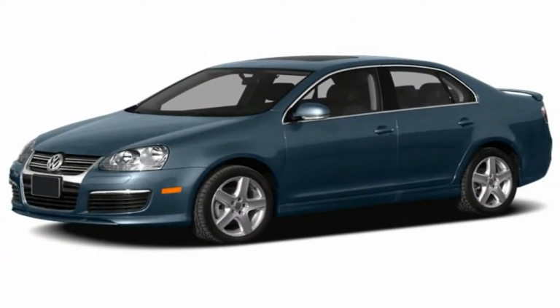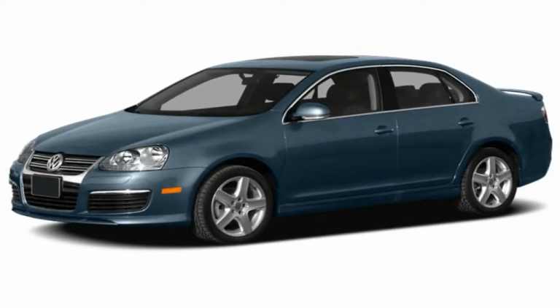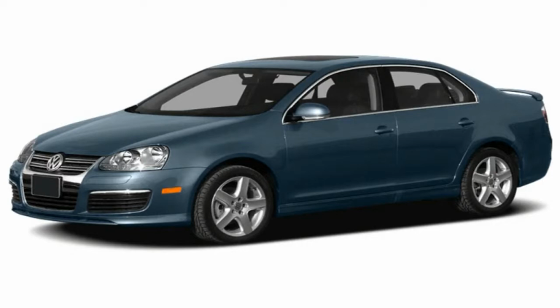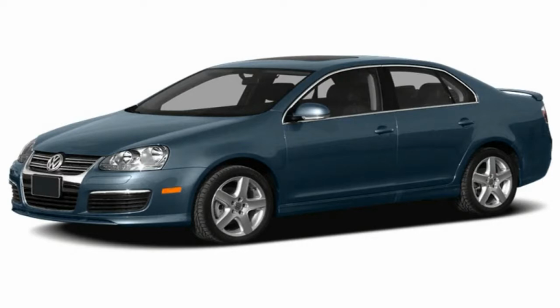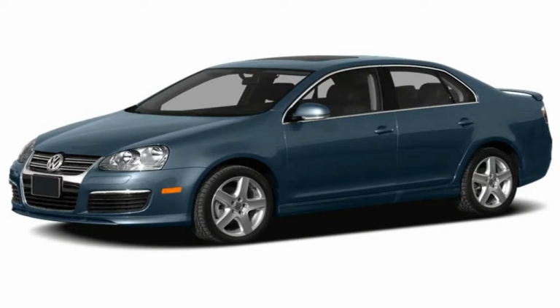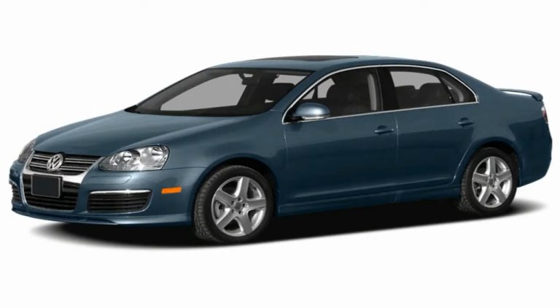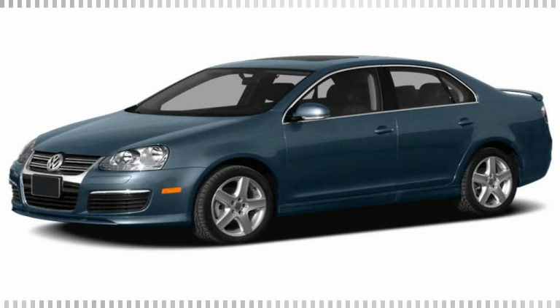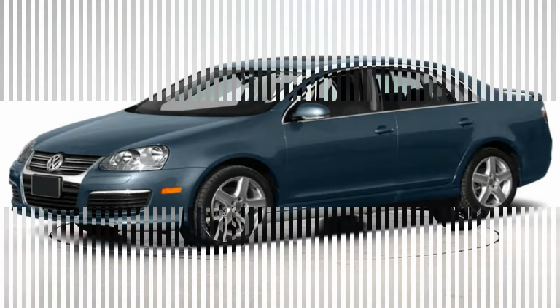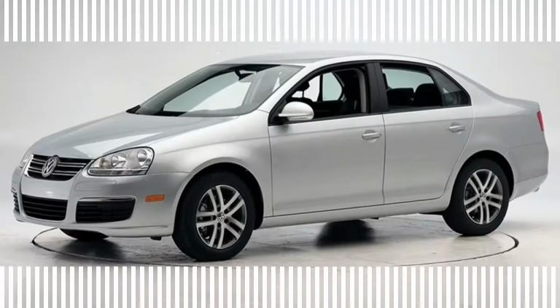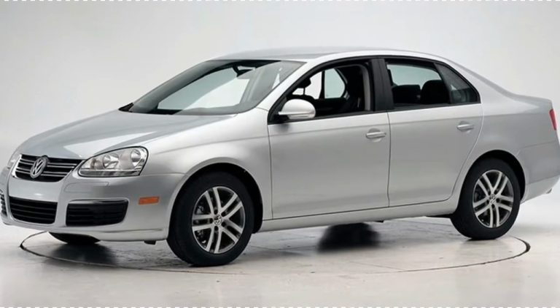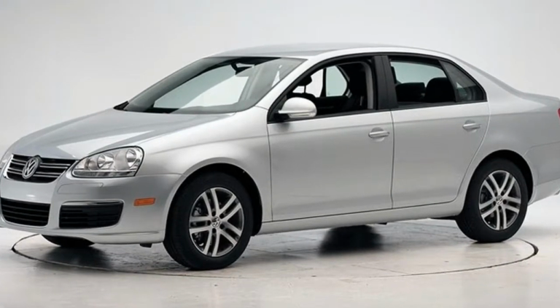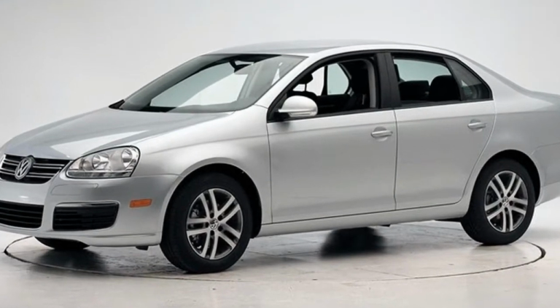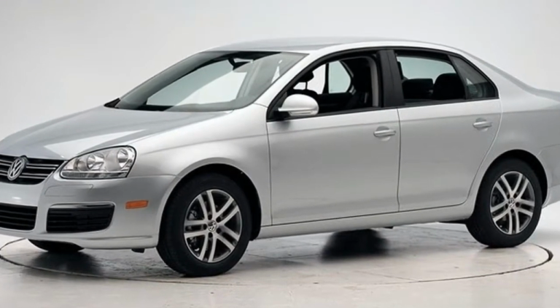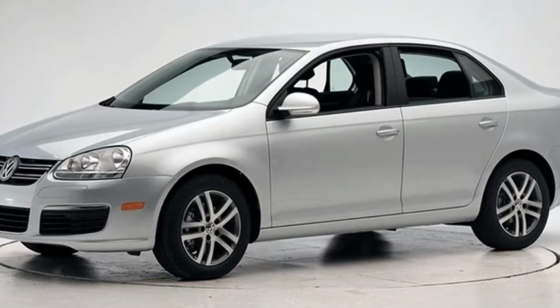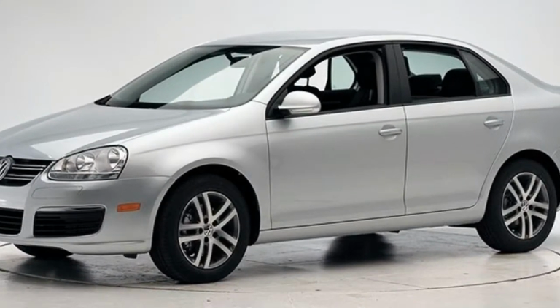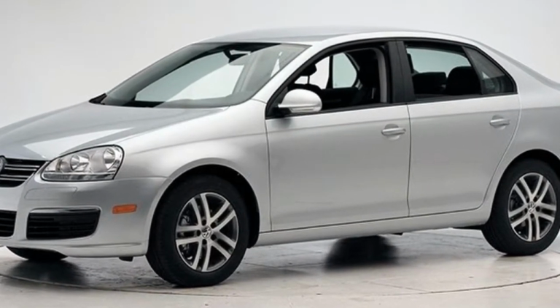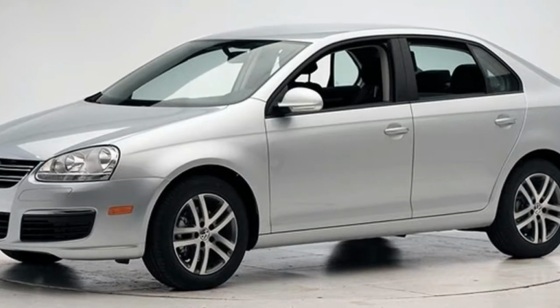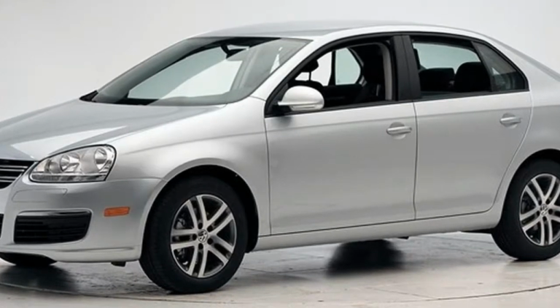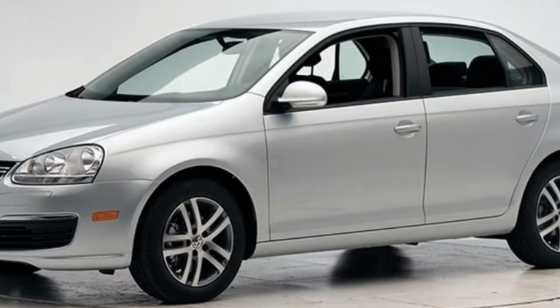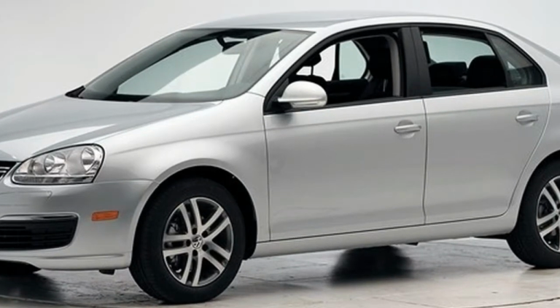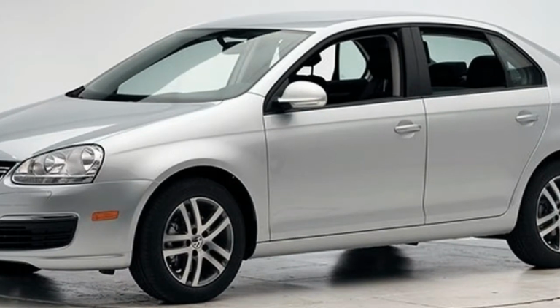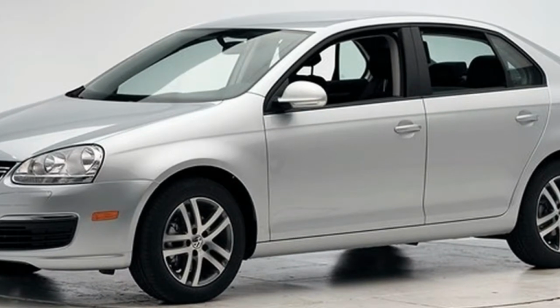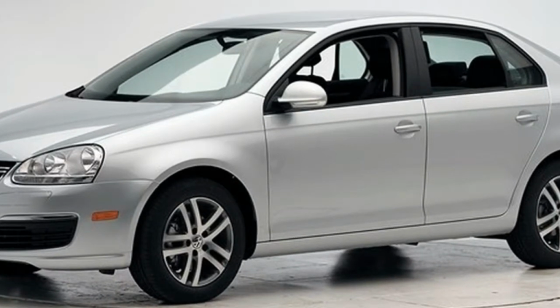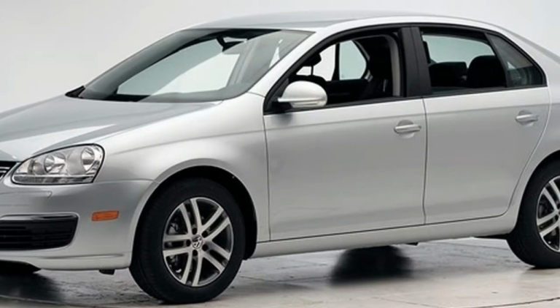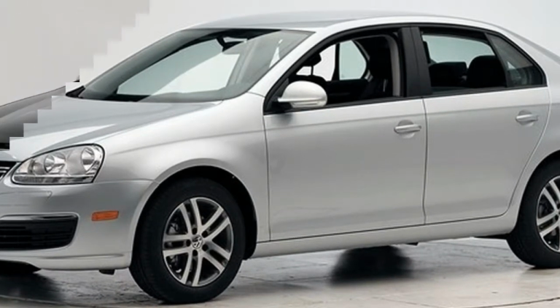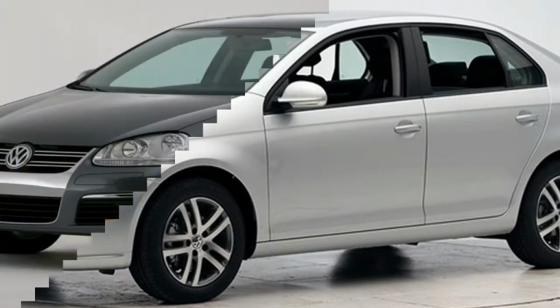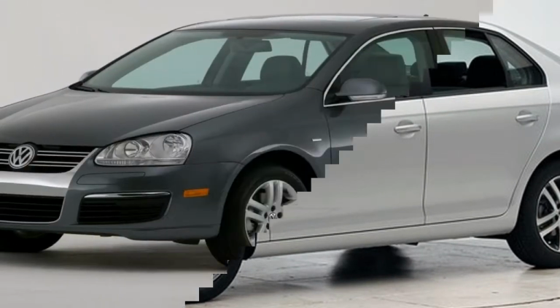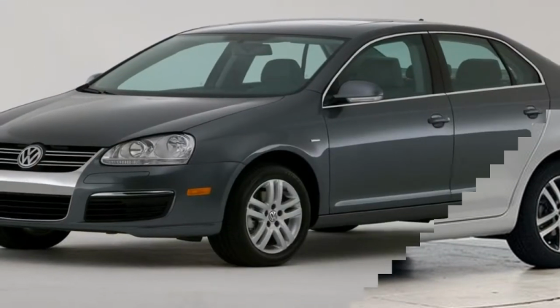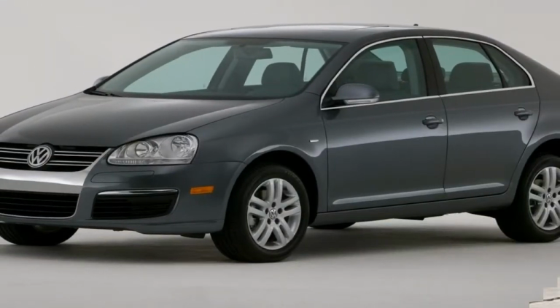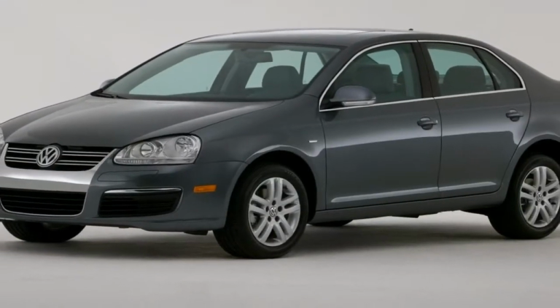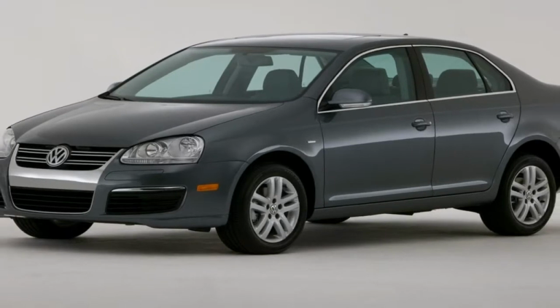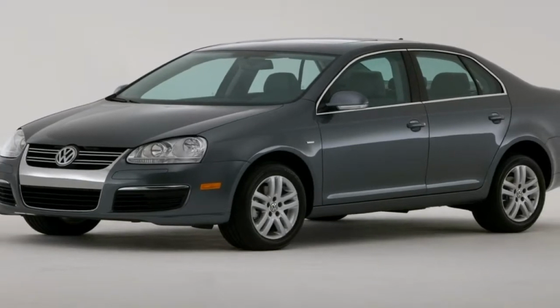First, the new Jetta will launch in Mexico in the first quarter of this year, and then the market launch in the USA will follow in the second quarter.